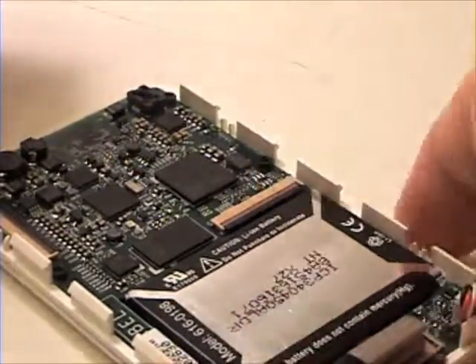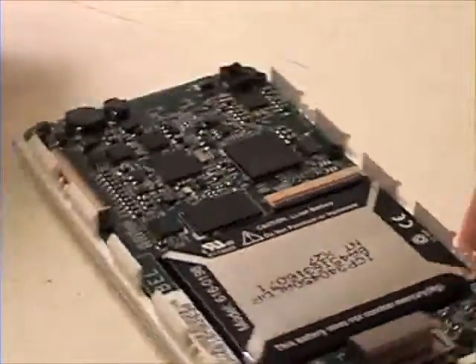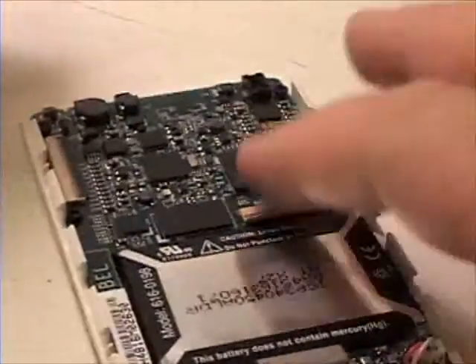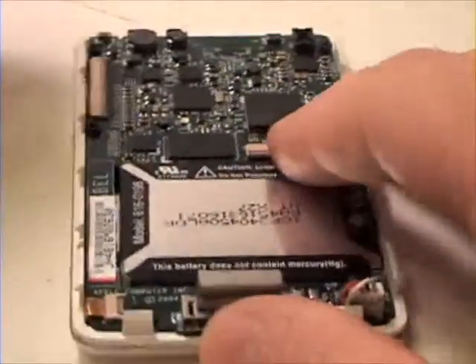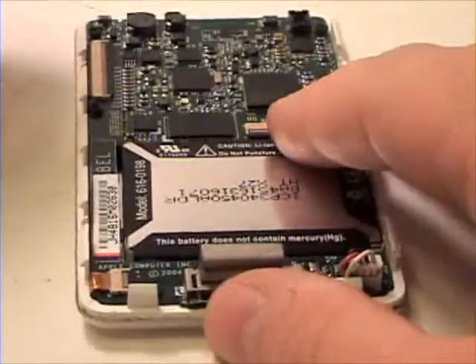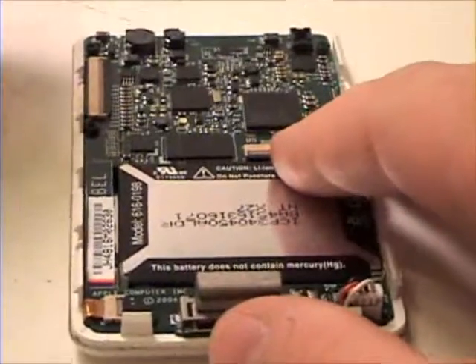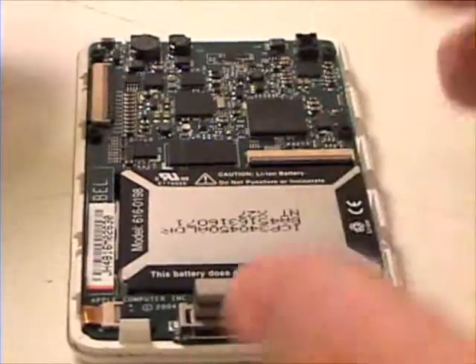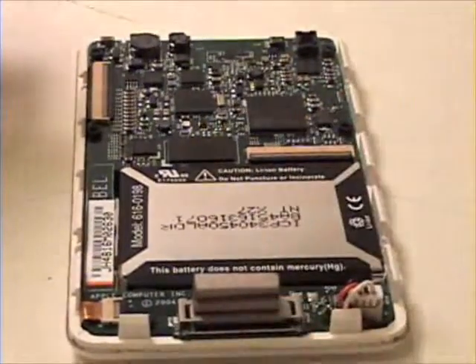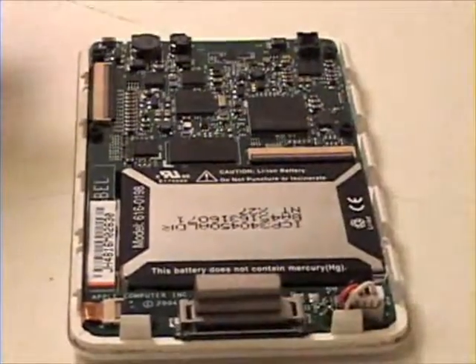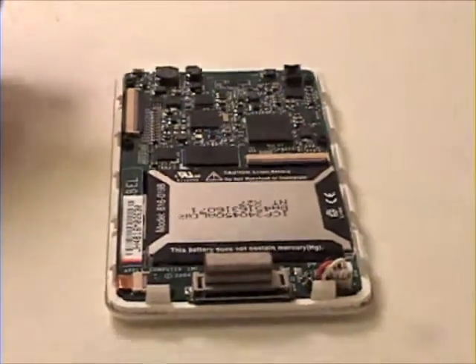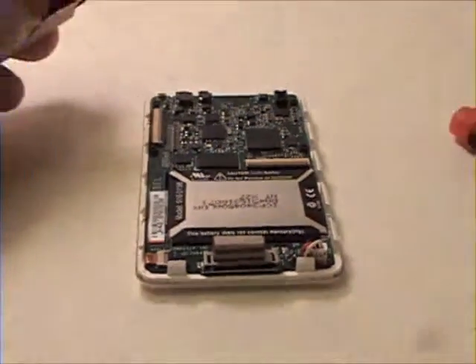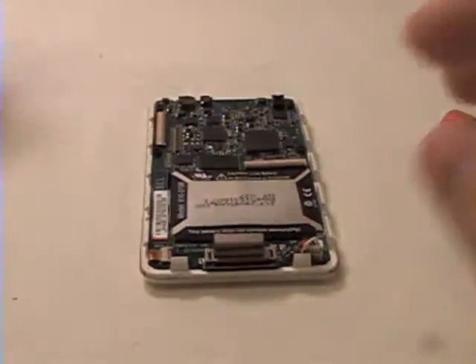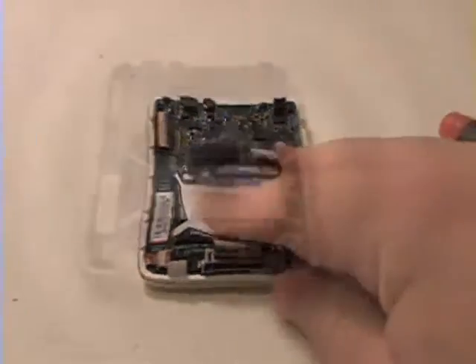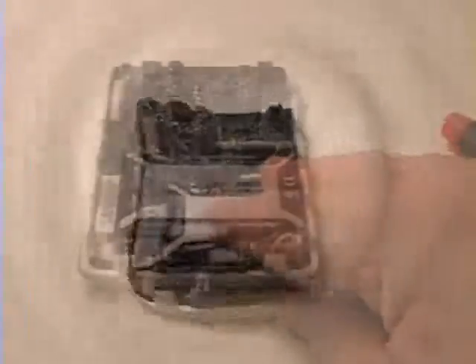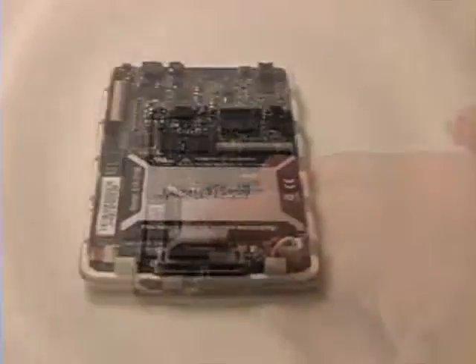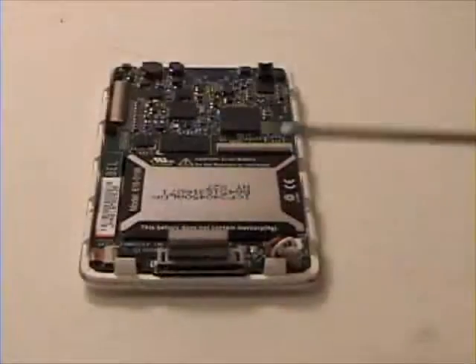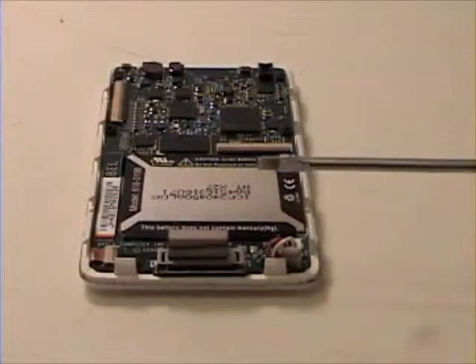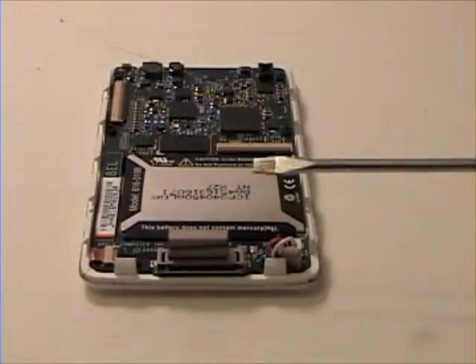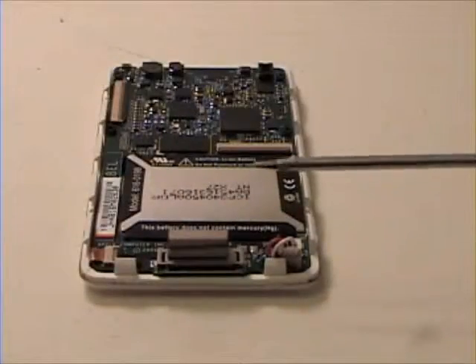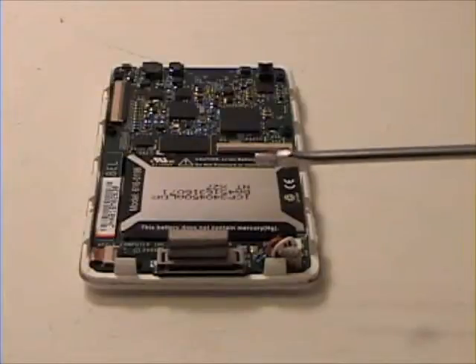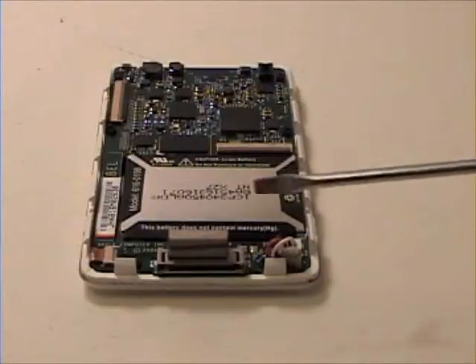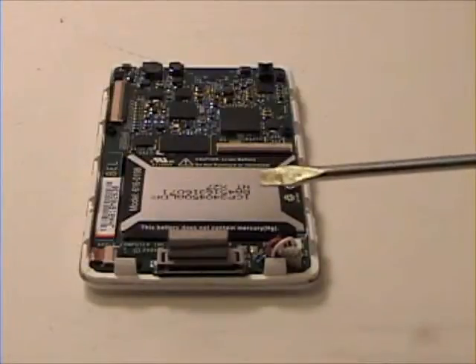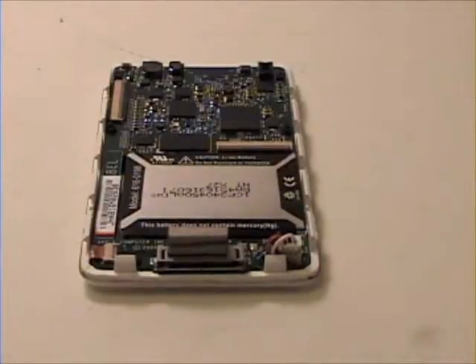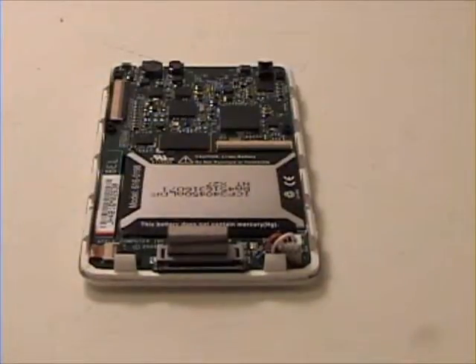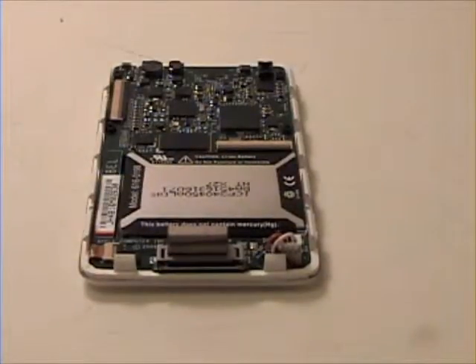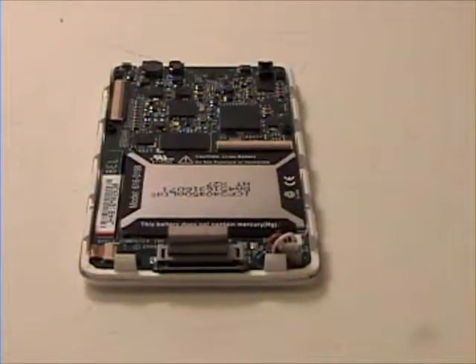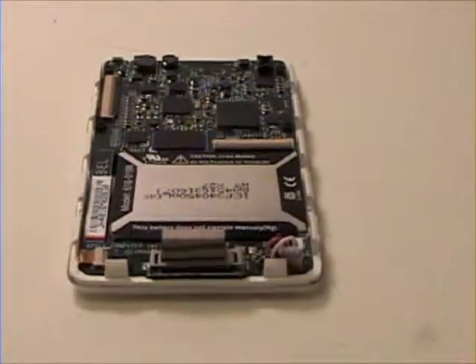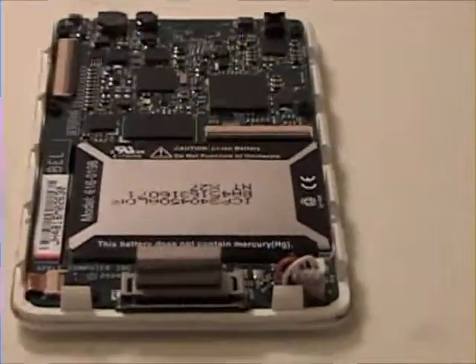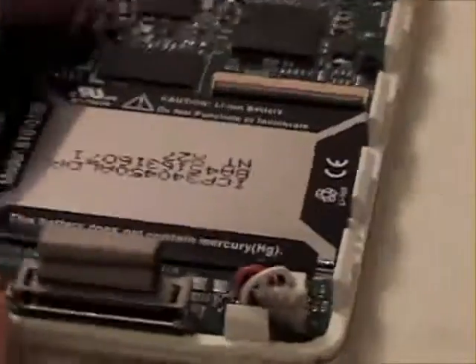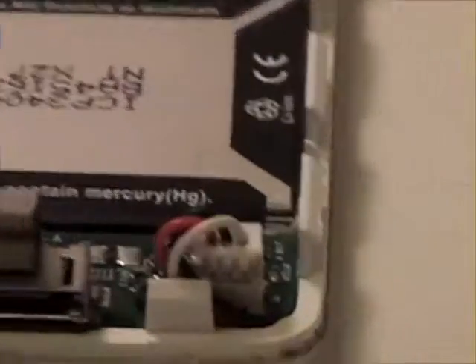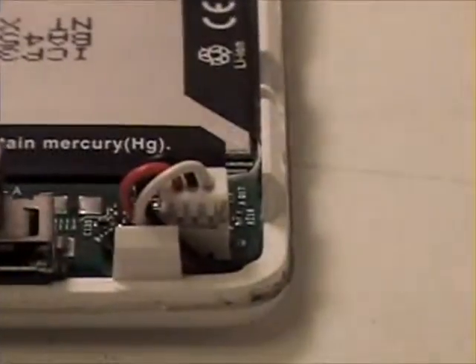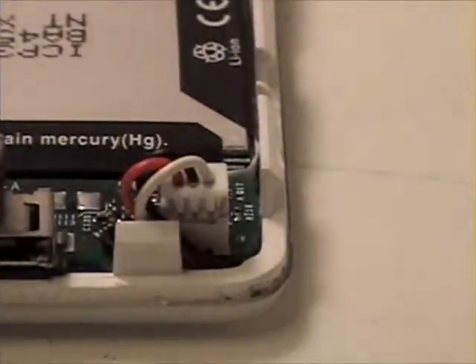Now lock the bar back in place. Once that is complete, remove the two cables from the logic board.